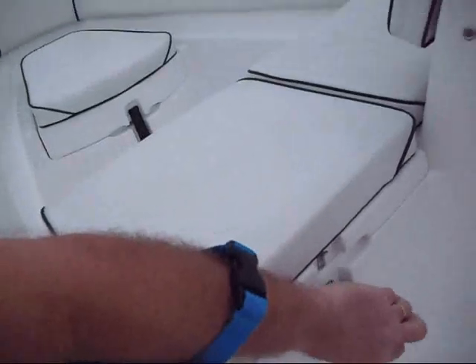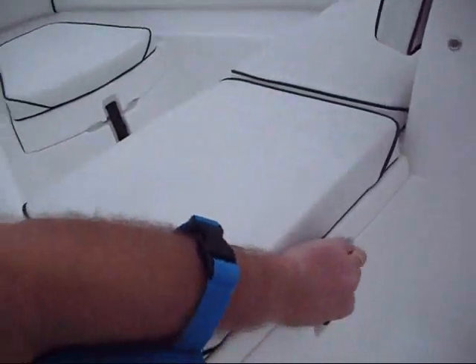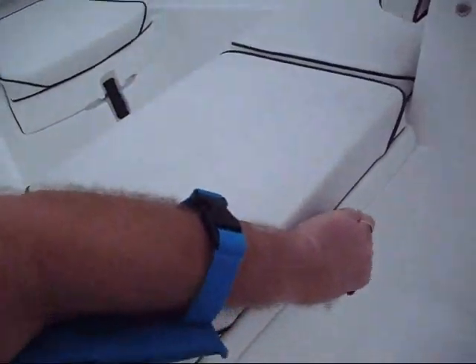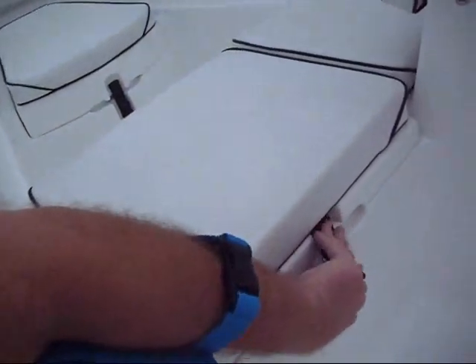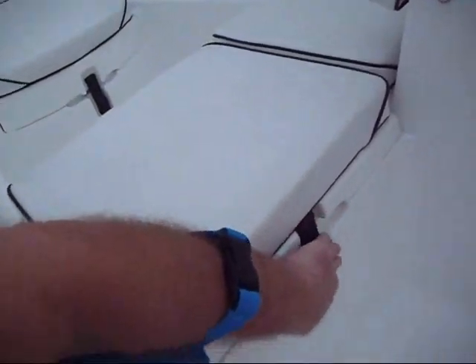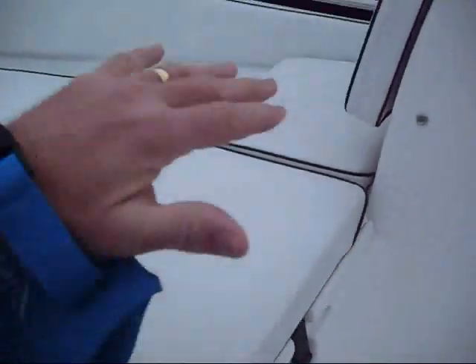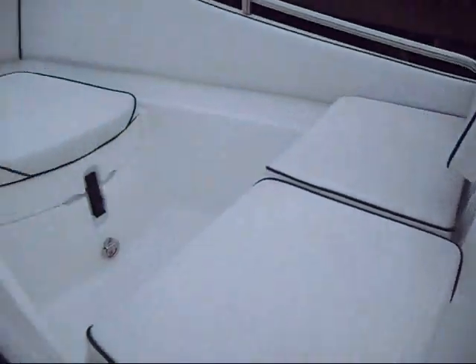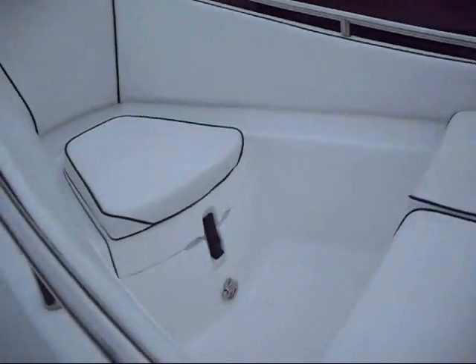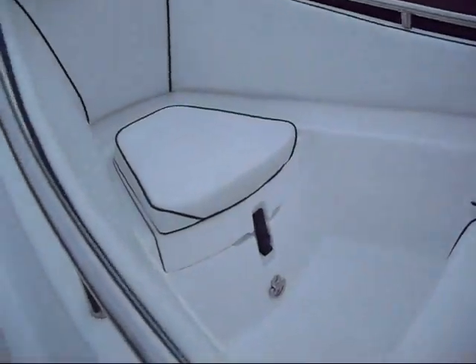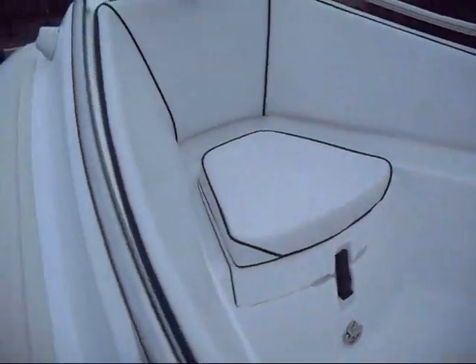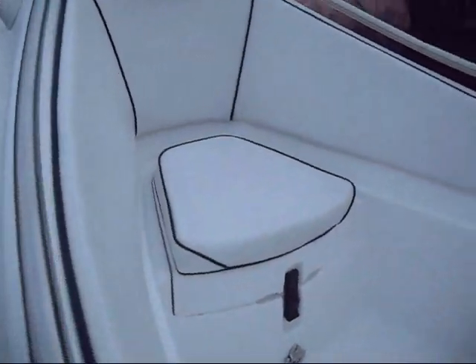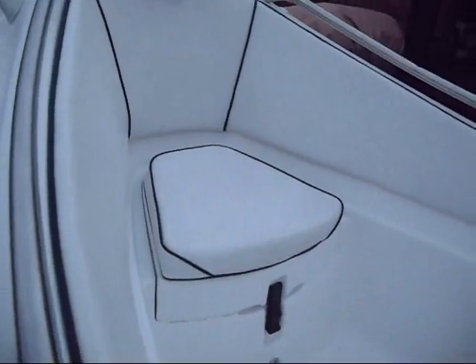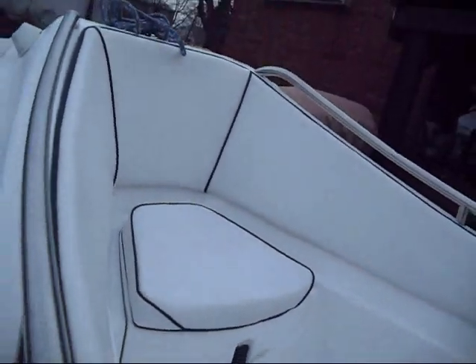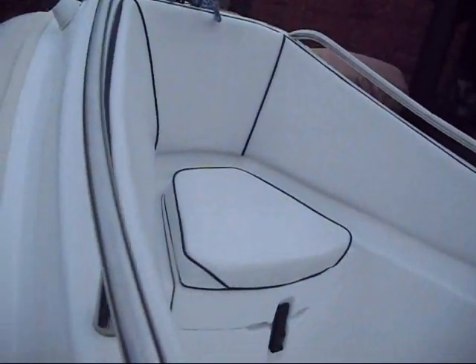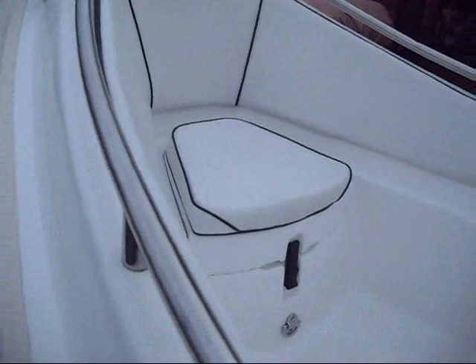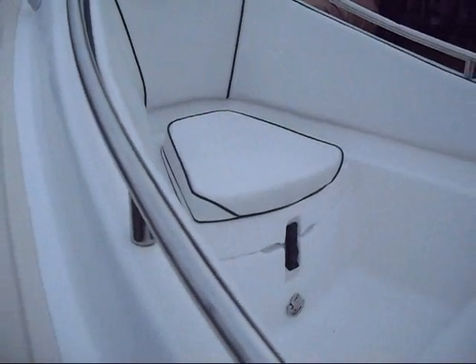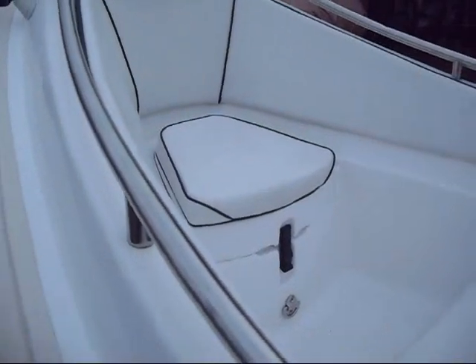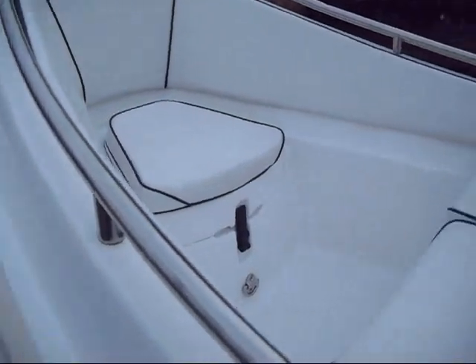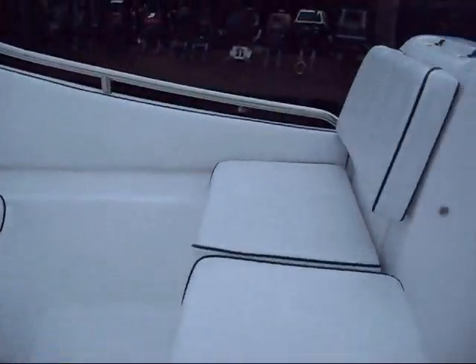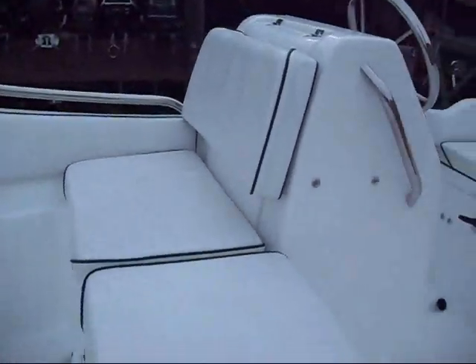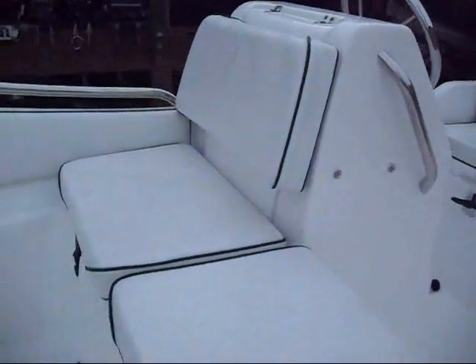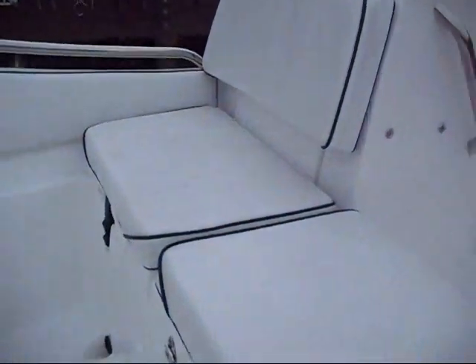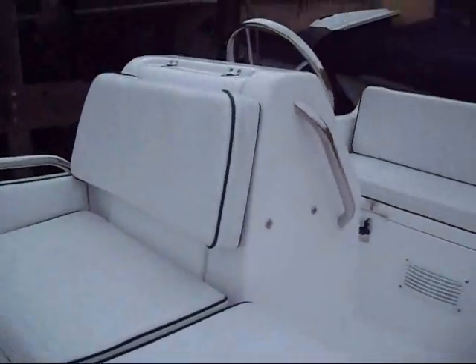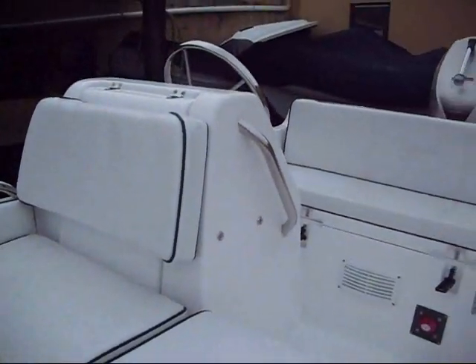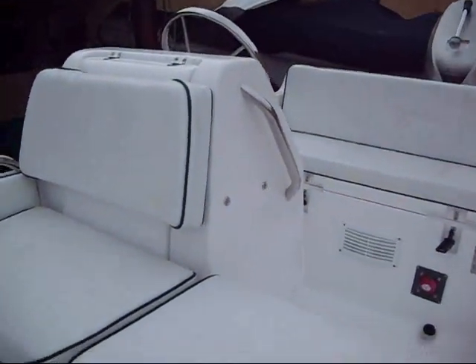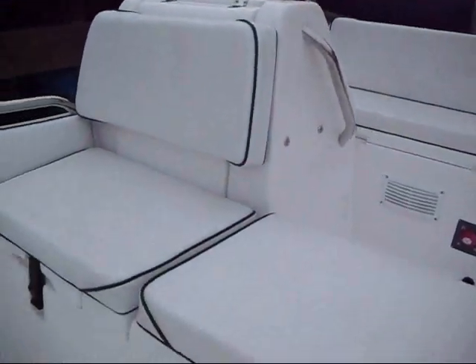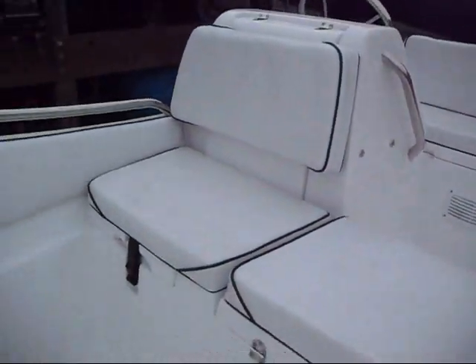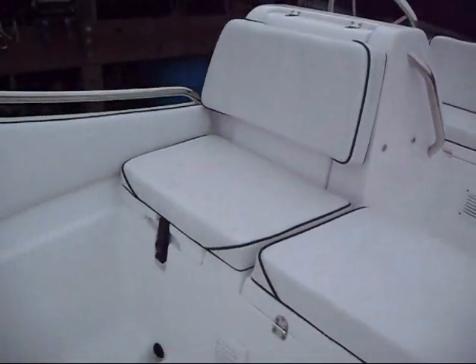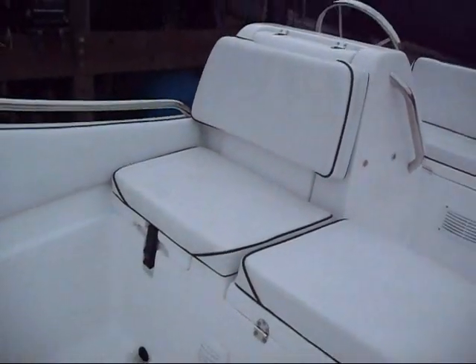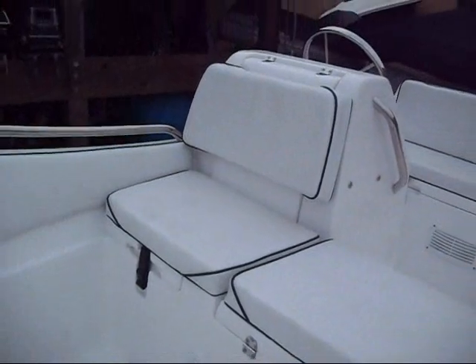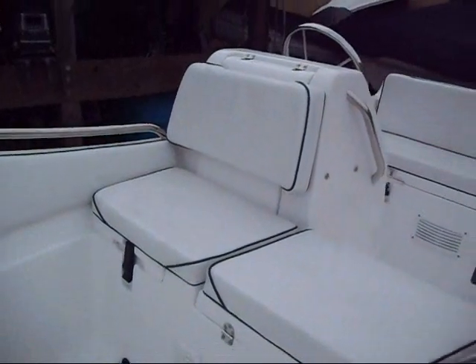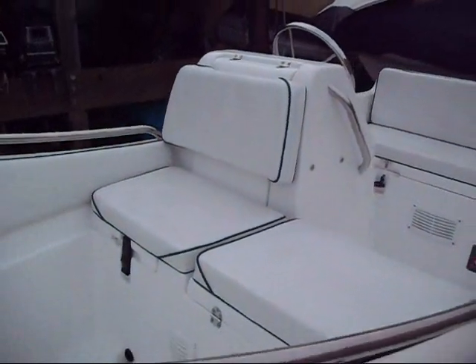It's not insulated, but still a nice place to put some wine. There's also your typical bow locker, access behind the instruments, and additional storage under the front seat.